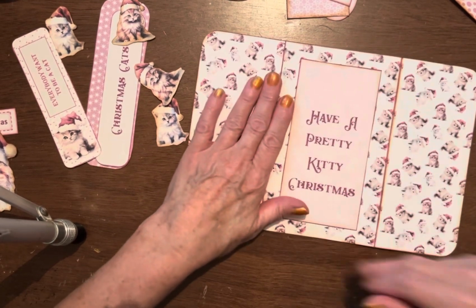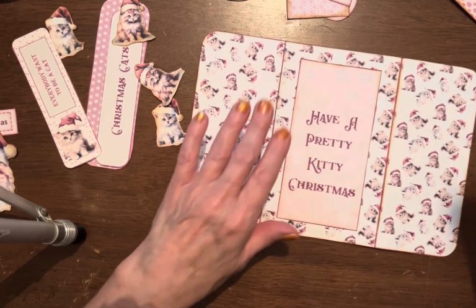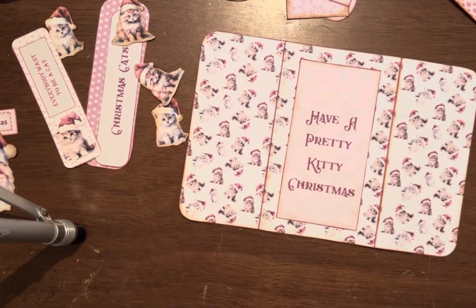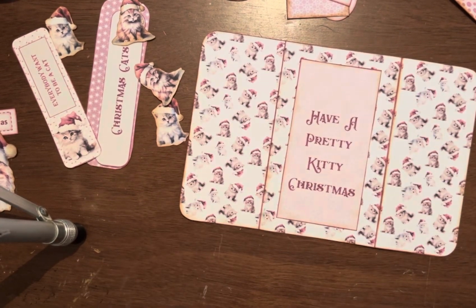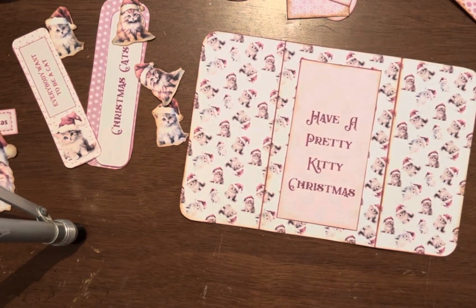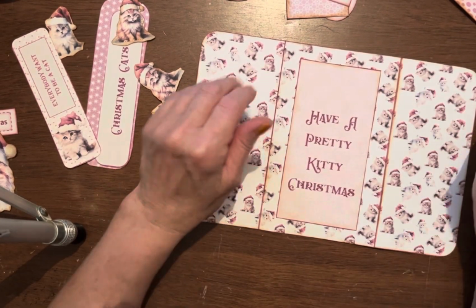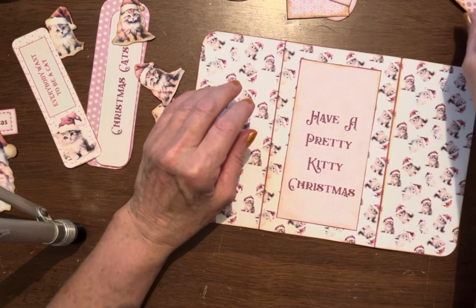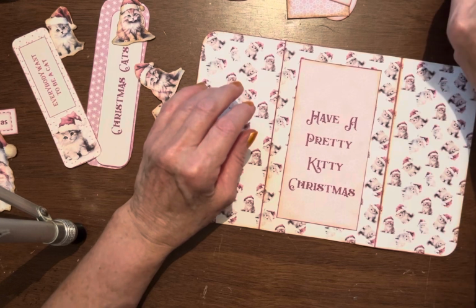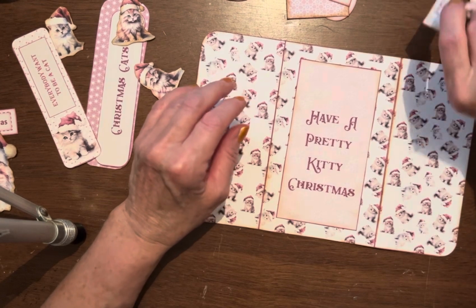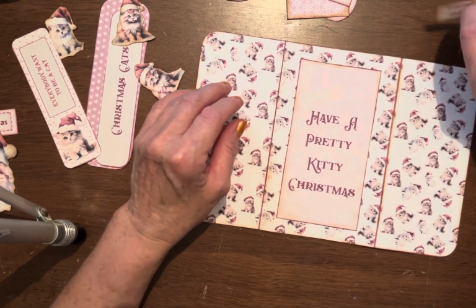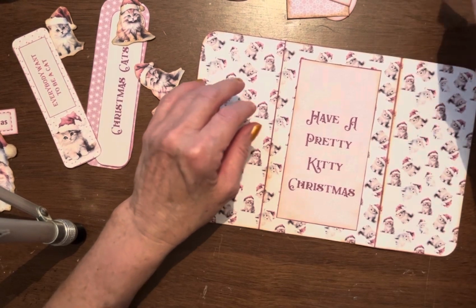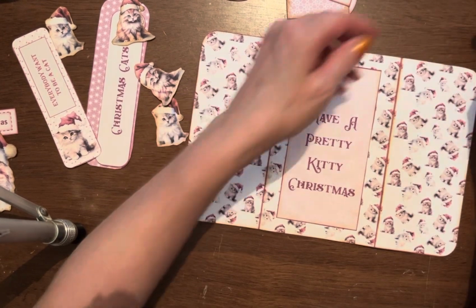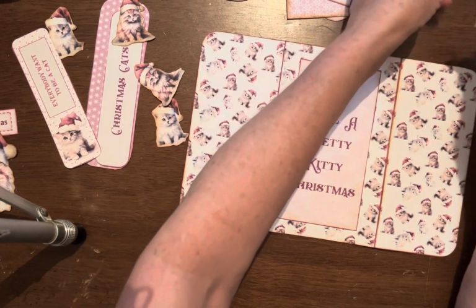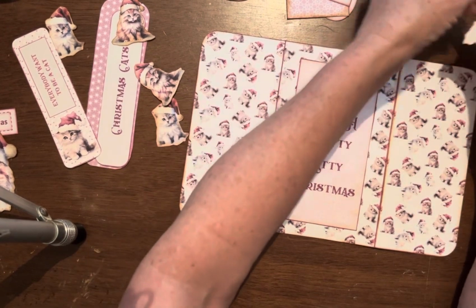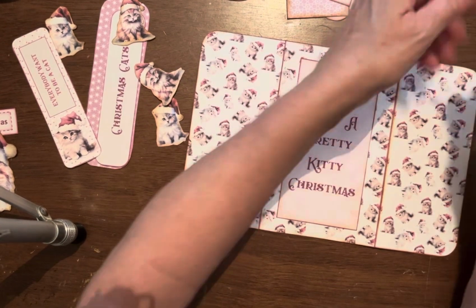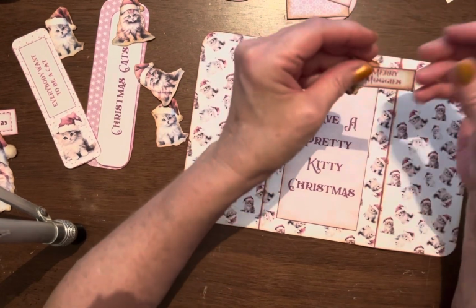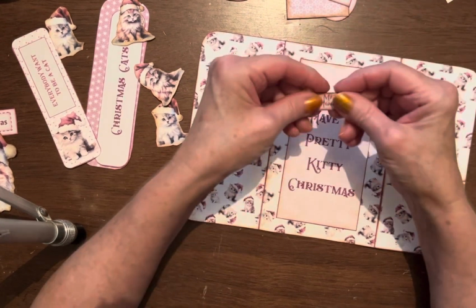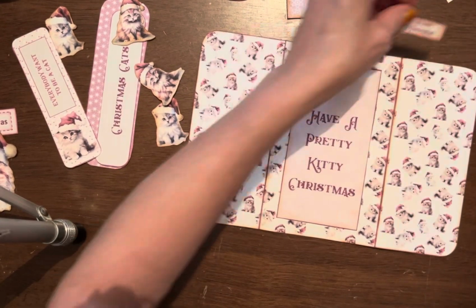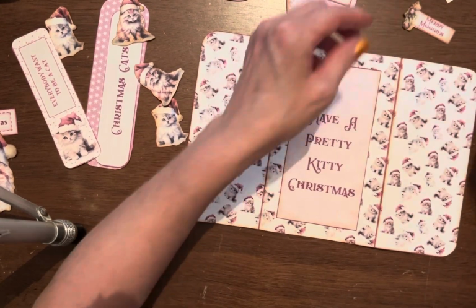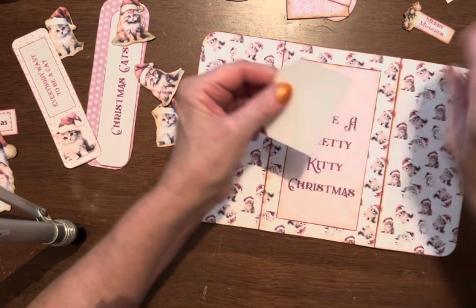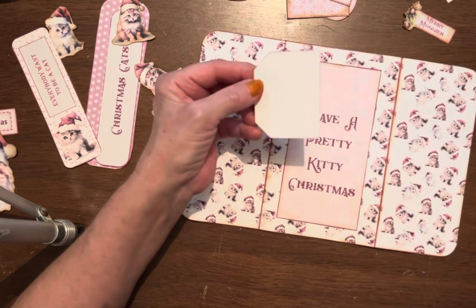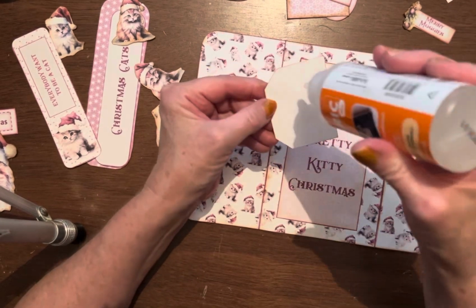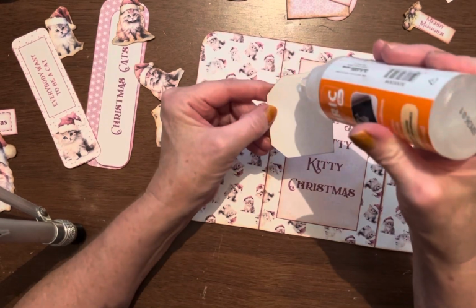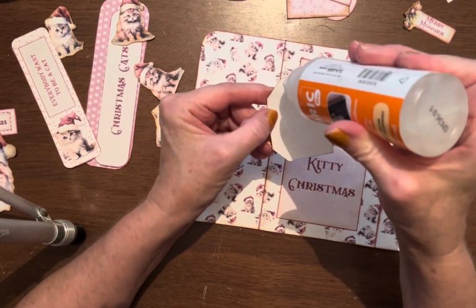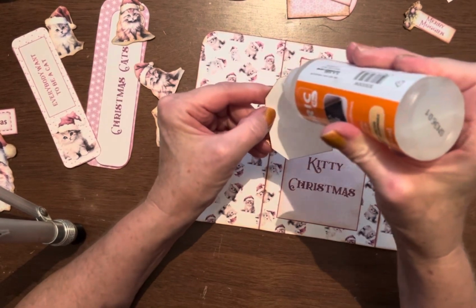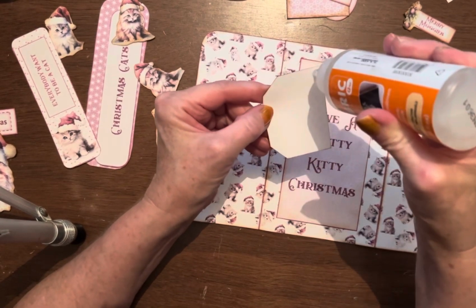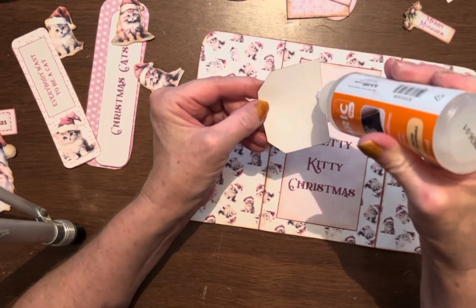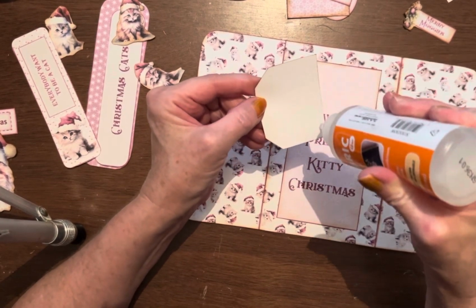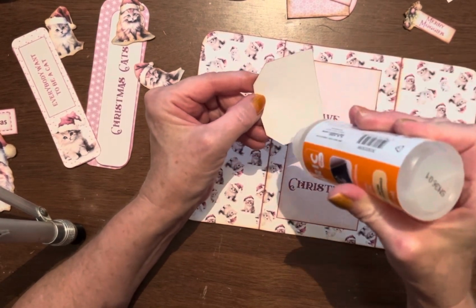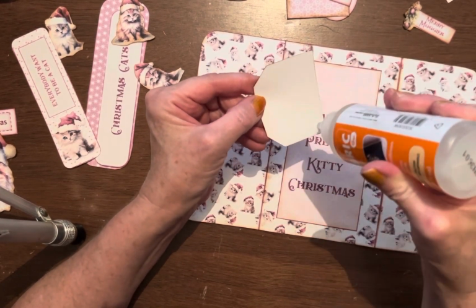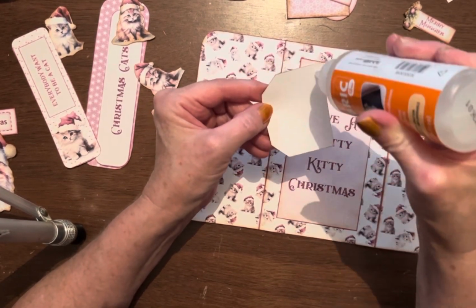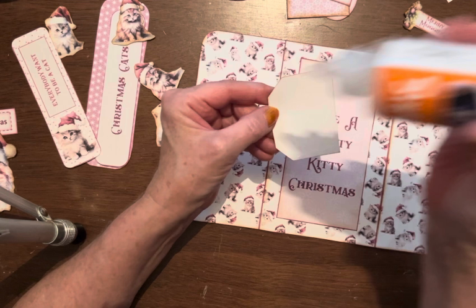Now these are so cute. This is a really, really cute one, and I love it because it's kitty cats — like what's better than kitty cats, right? I'm glad that I pre-cut all of these out. It didn't take very long to cut them out.